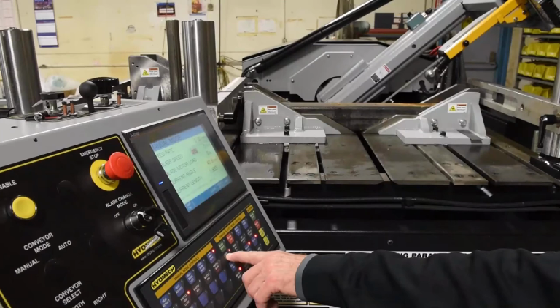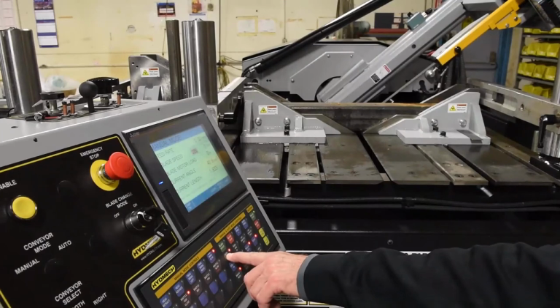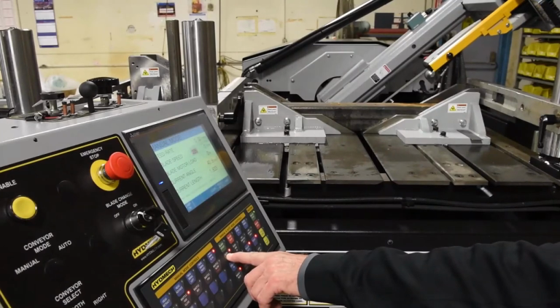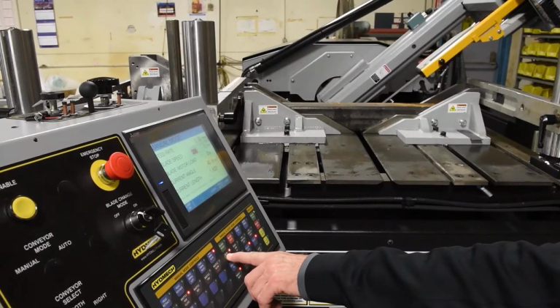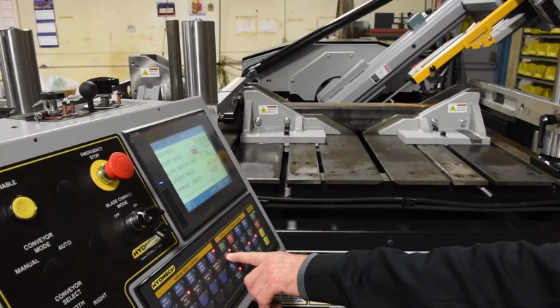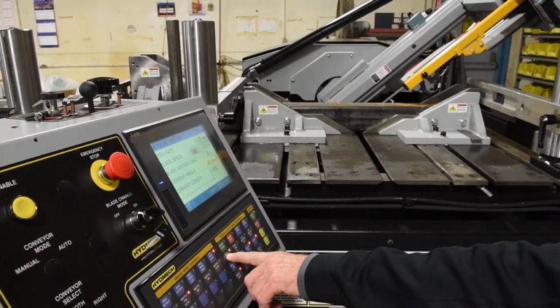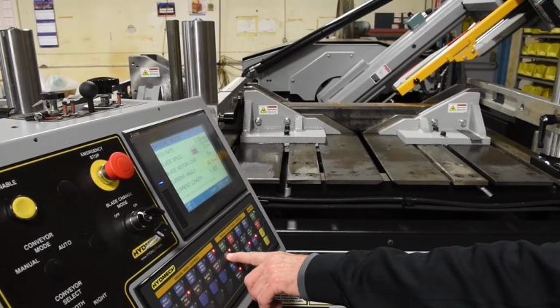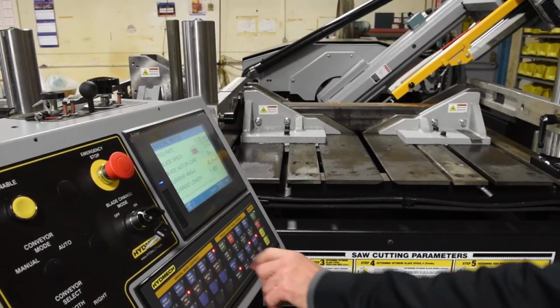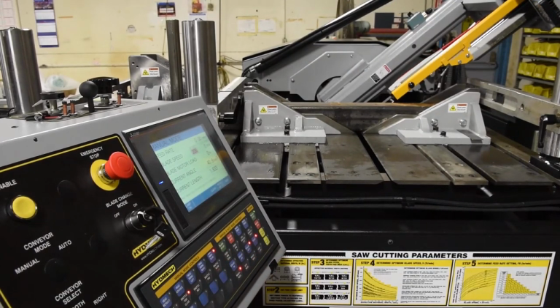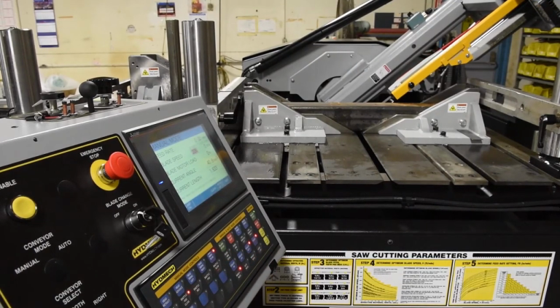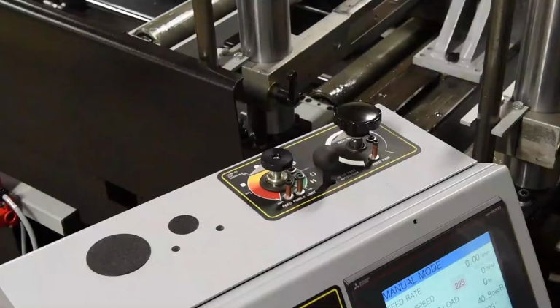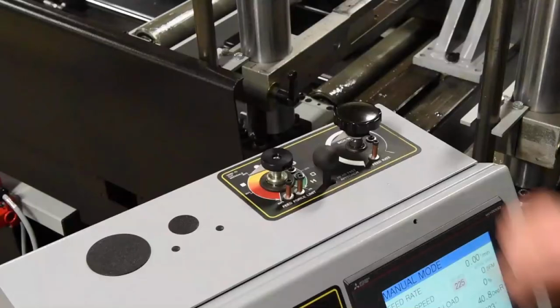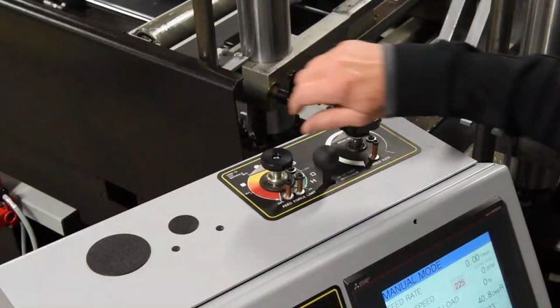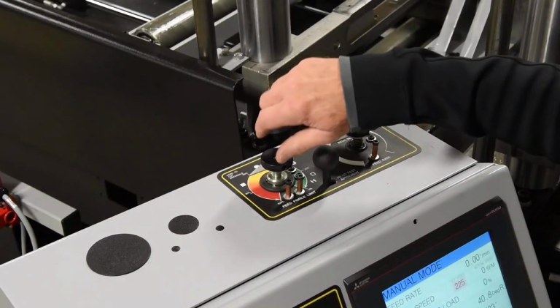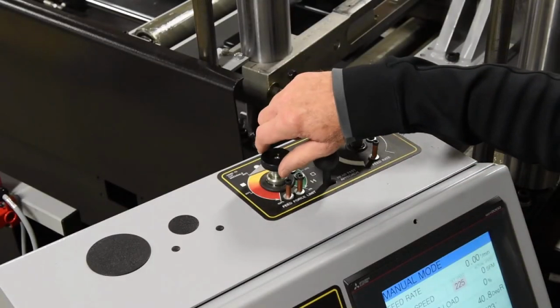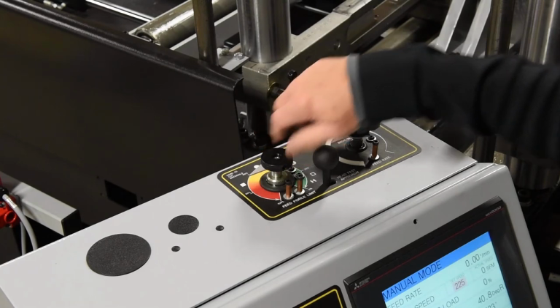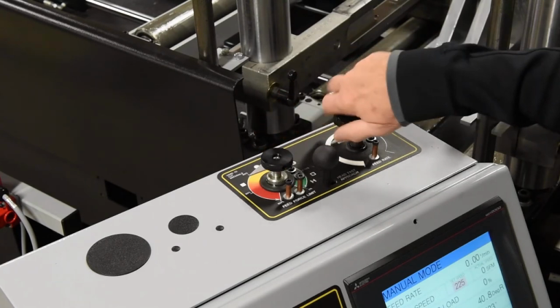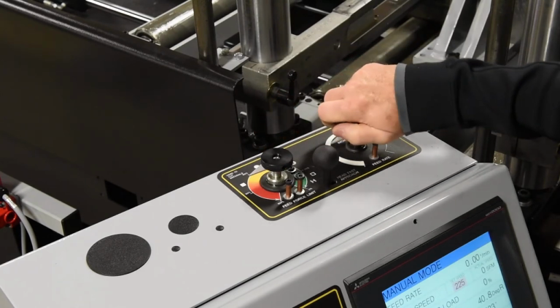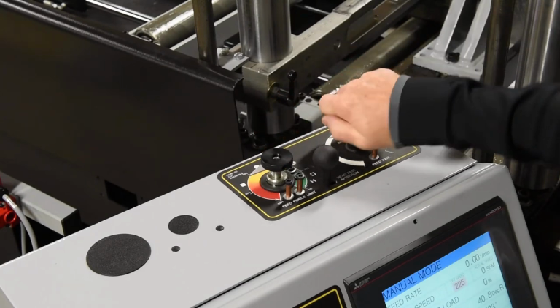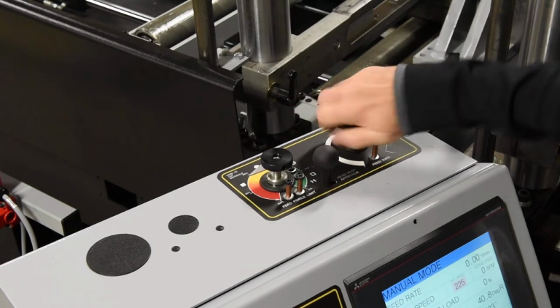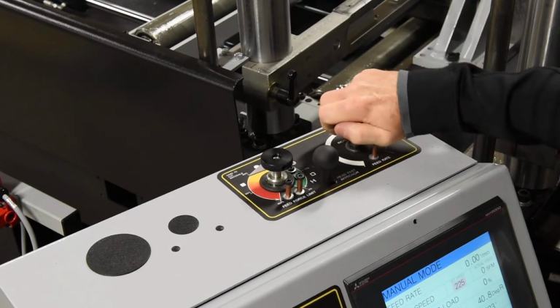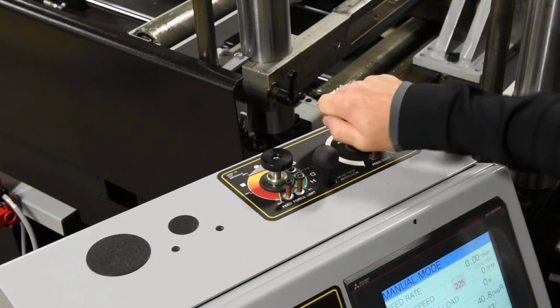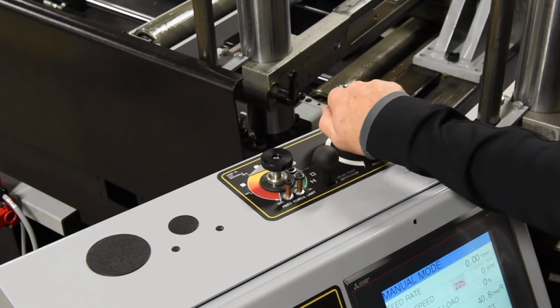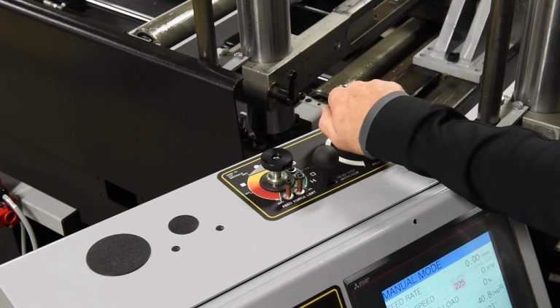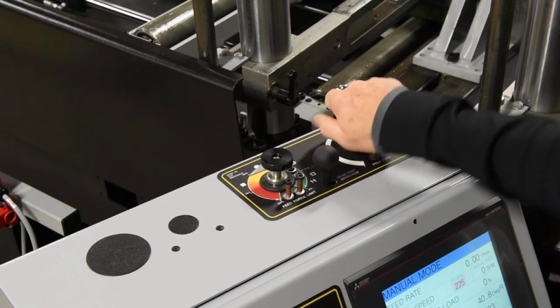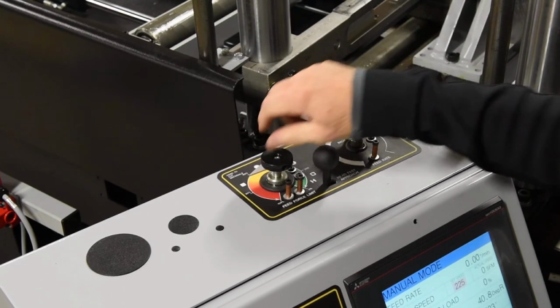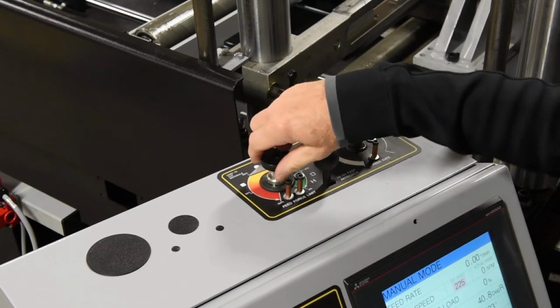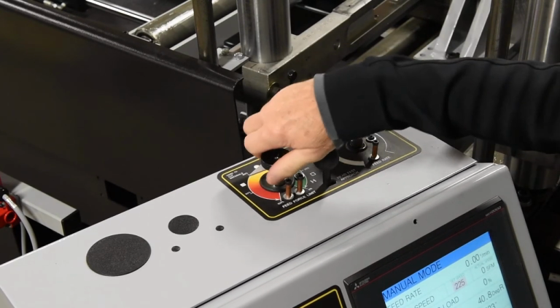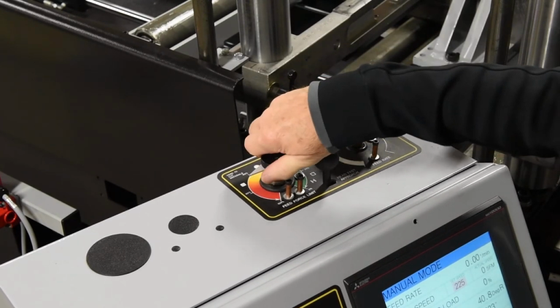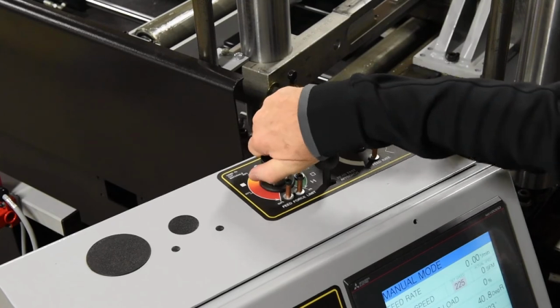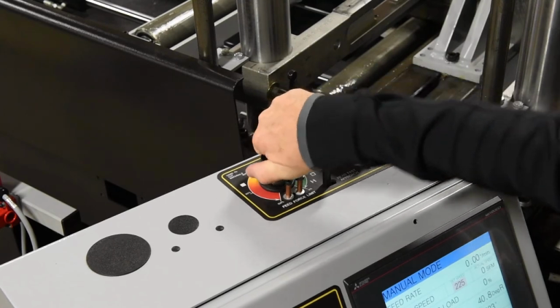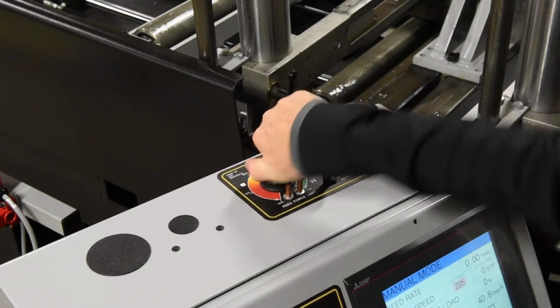Position the movable guide arm close to the workpiece. Set feed force and feed rate using the dials on the hydraulic feed control on the top of the control panel.